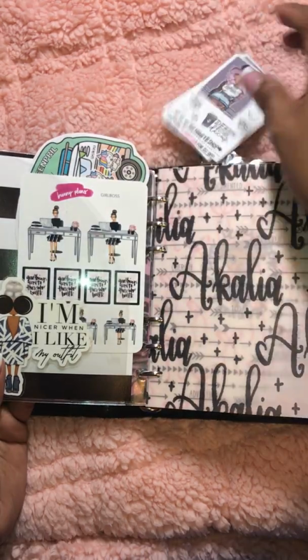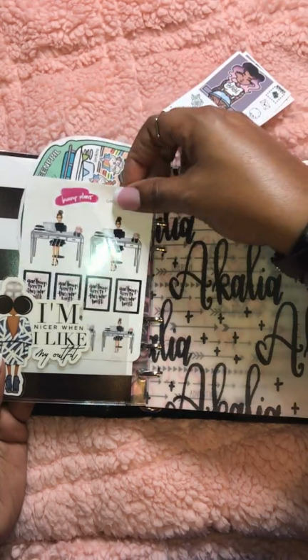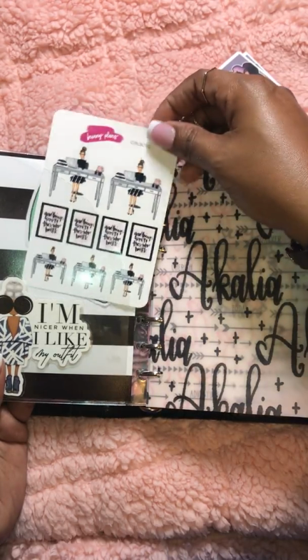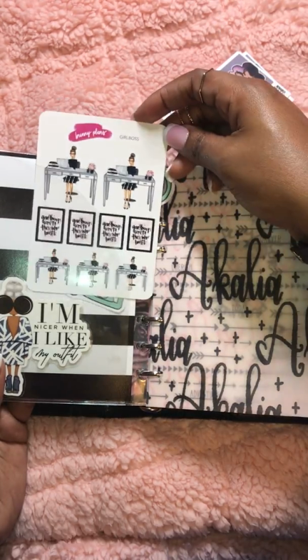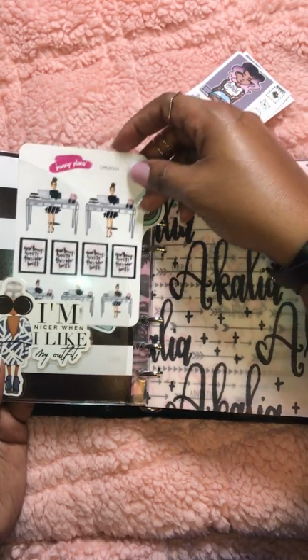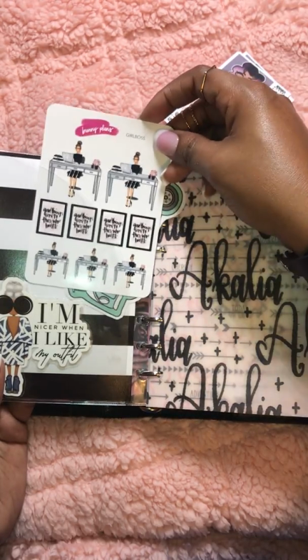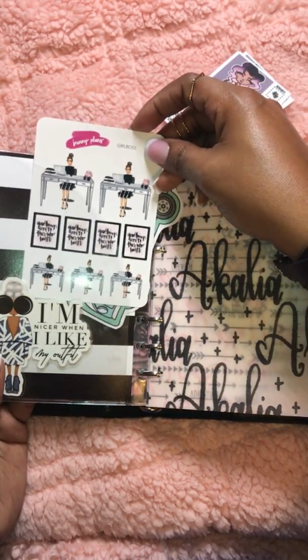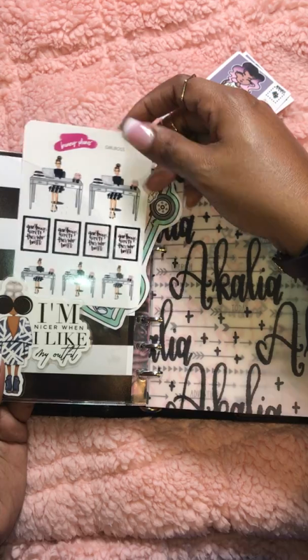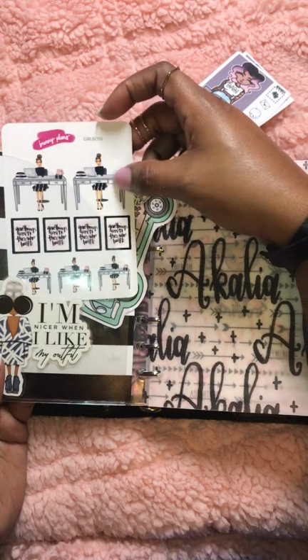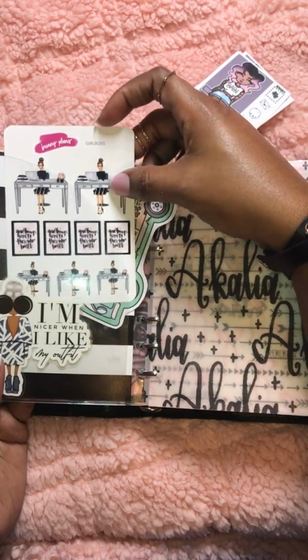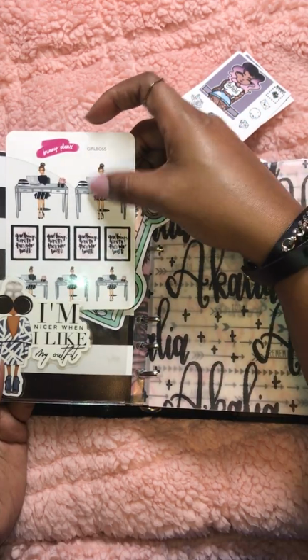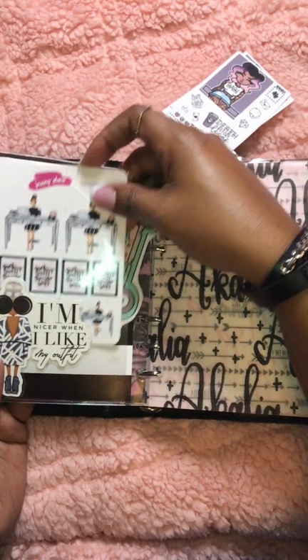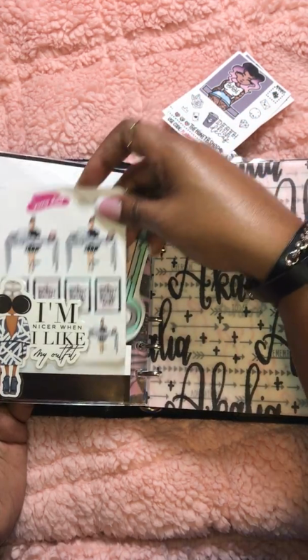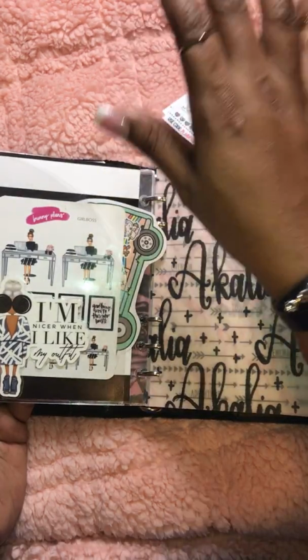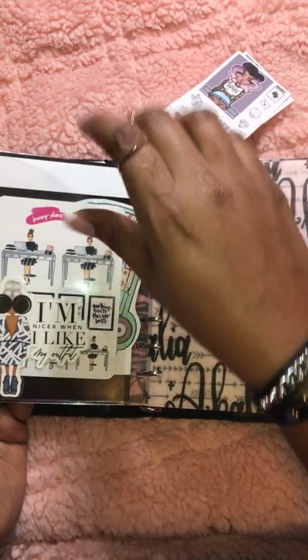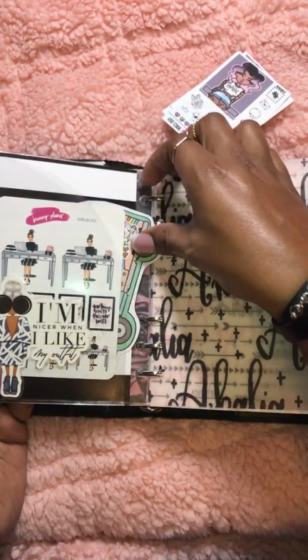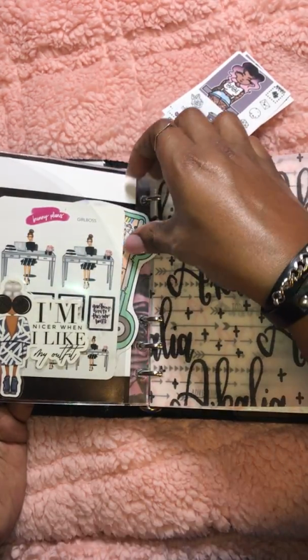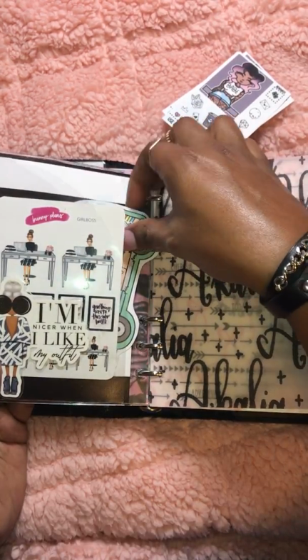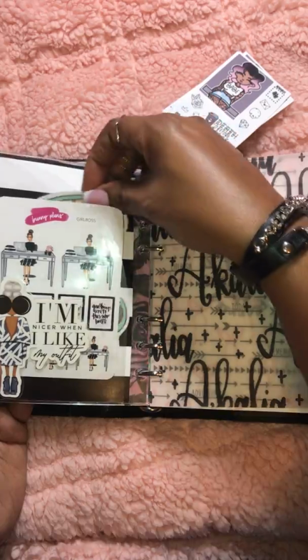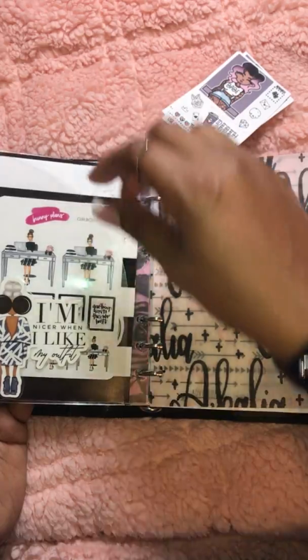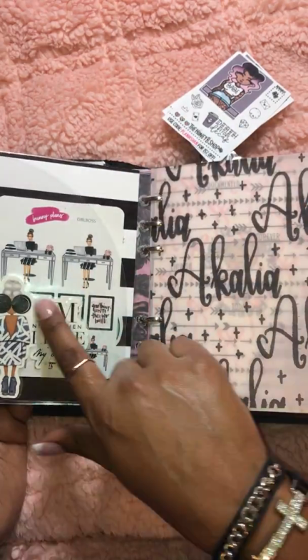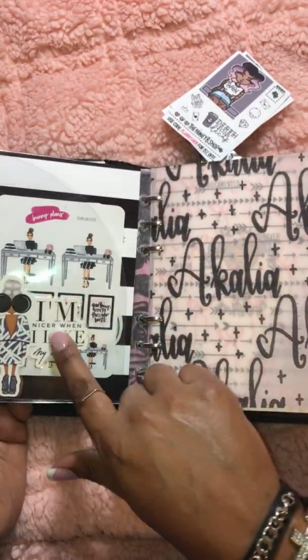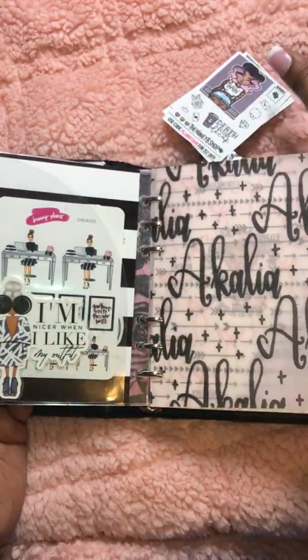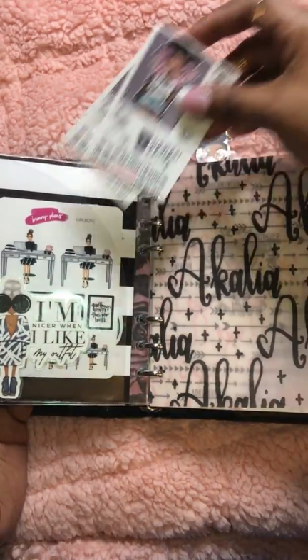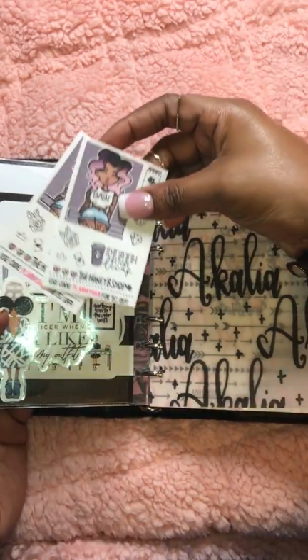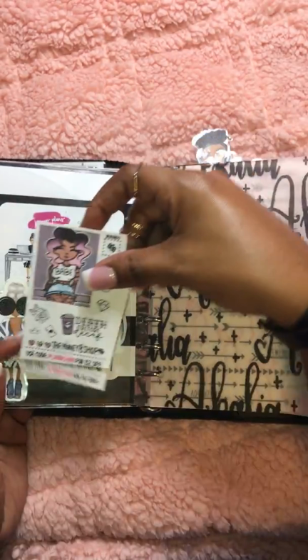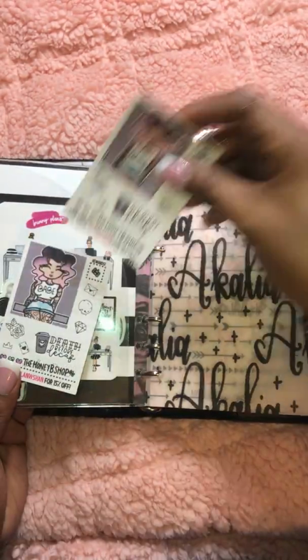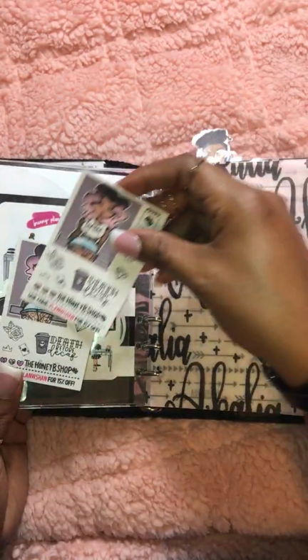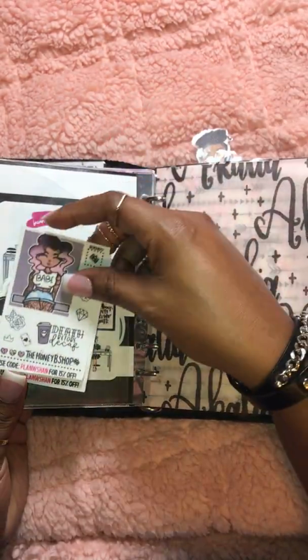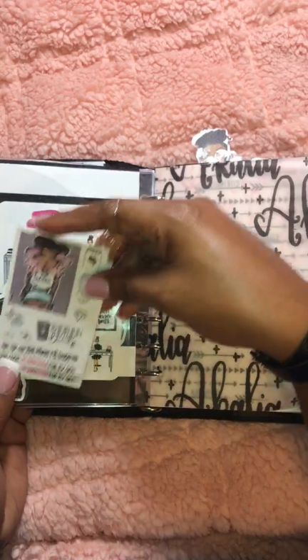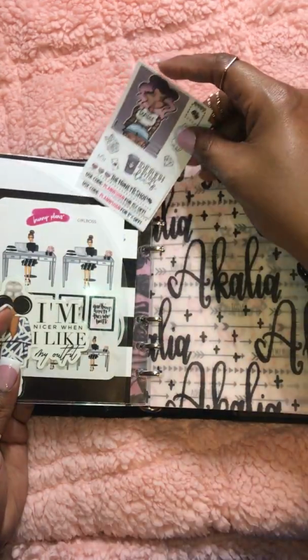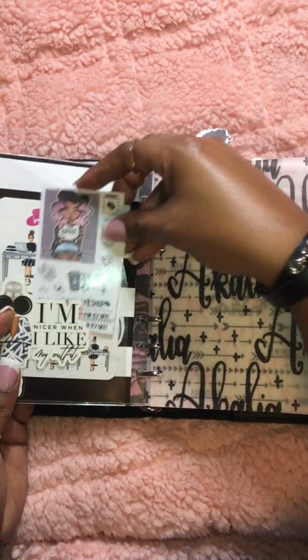Stickers from Bunny Plans — a girl boss. I think those are so cute. She should have come with brown skin — you know how I feel about my brown skin girls. Bunny Plans samplers, freebies from the Honeybee Shop.